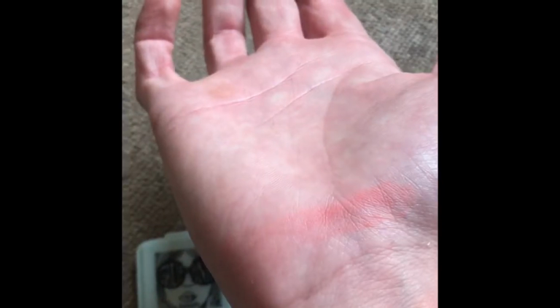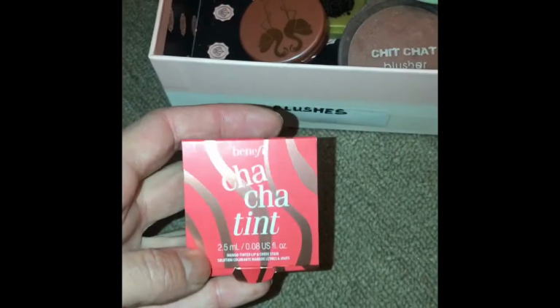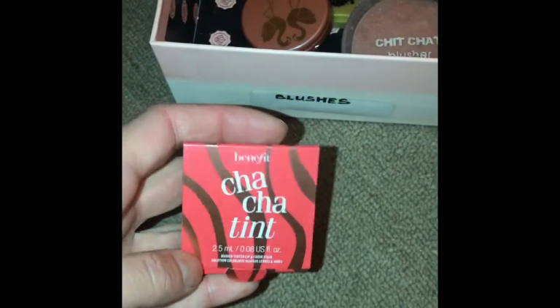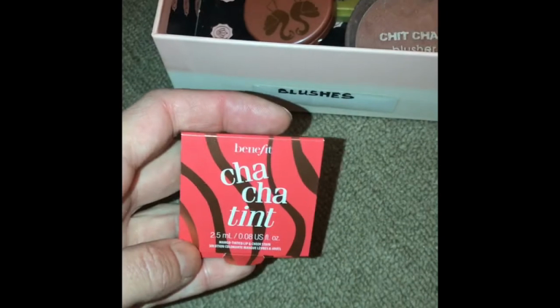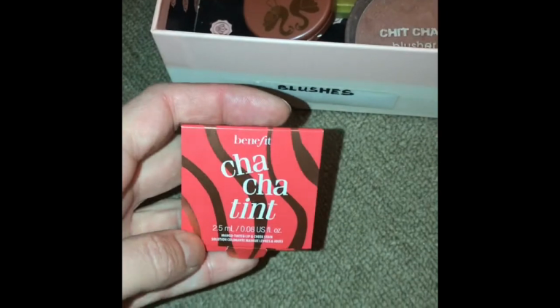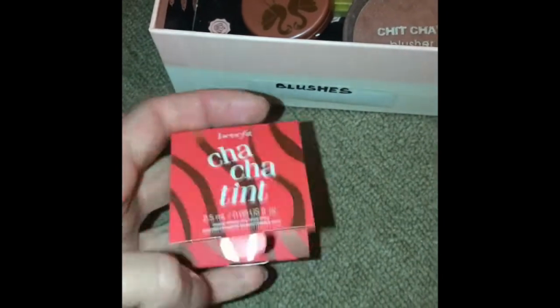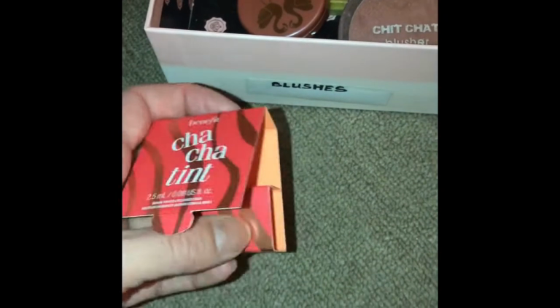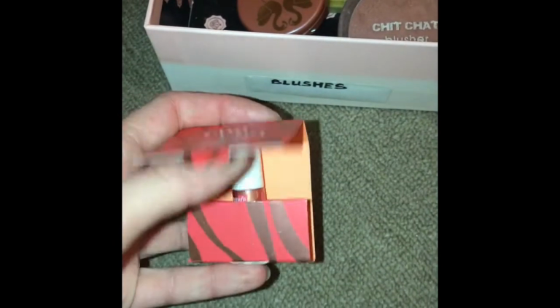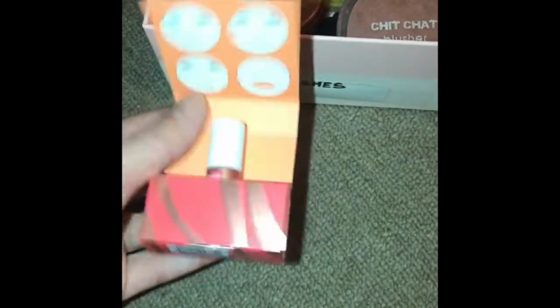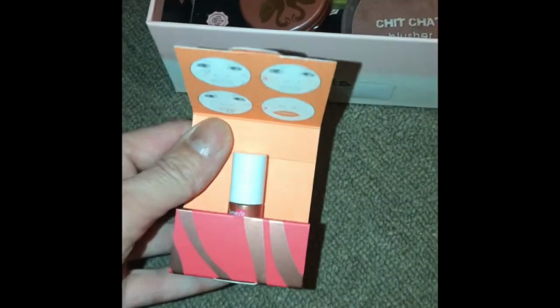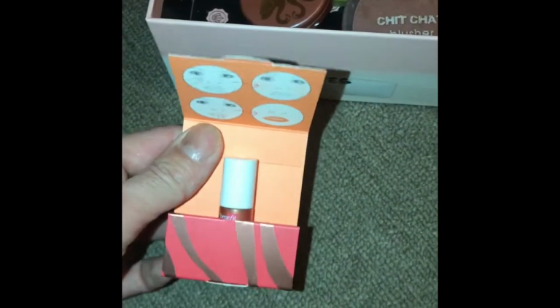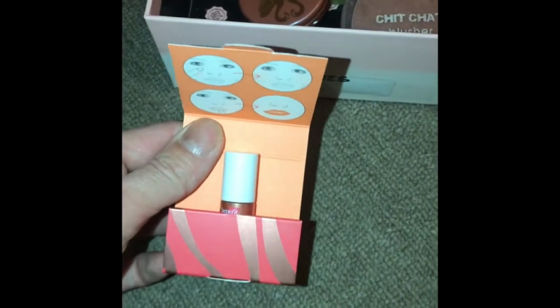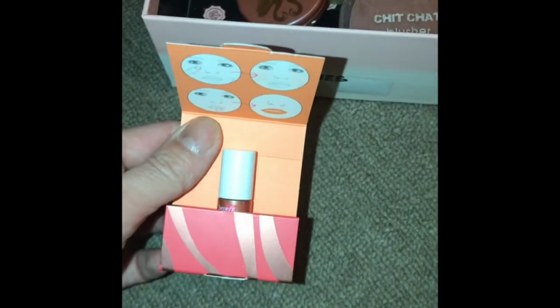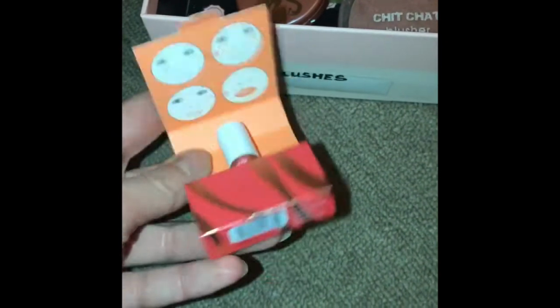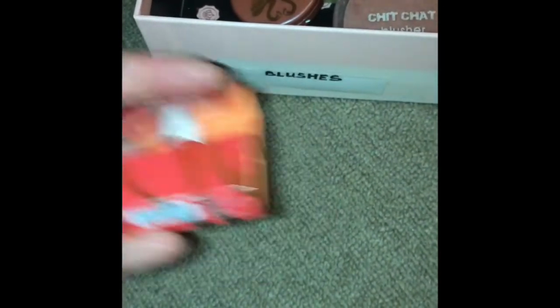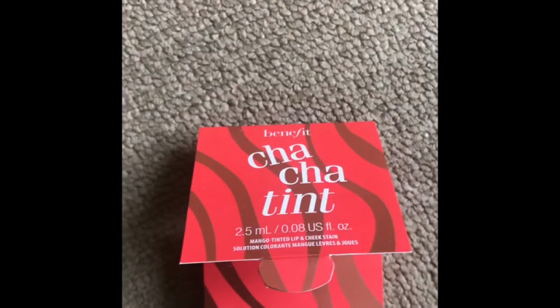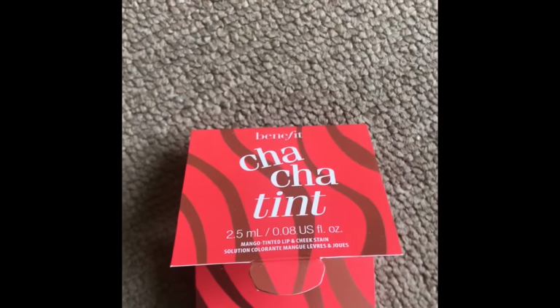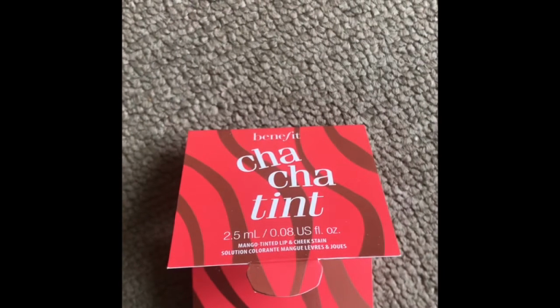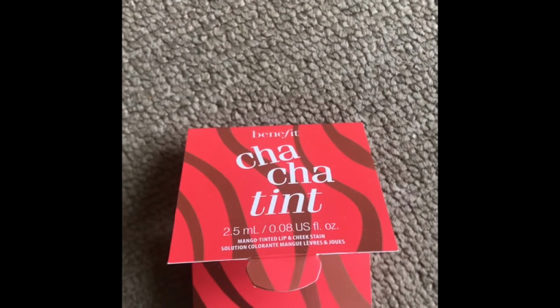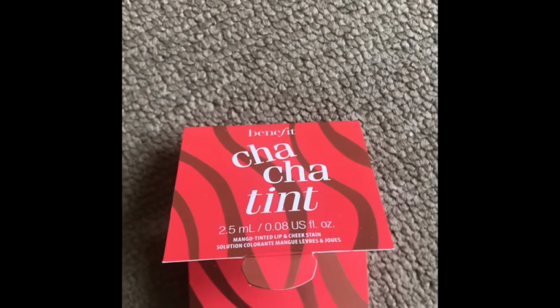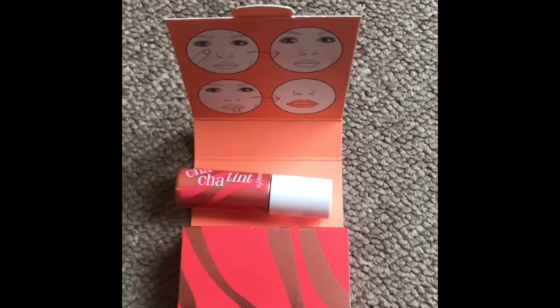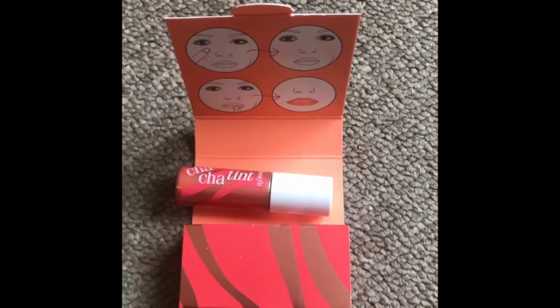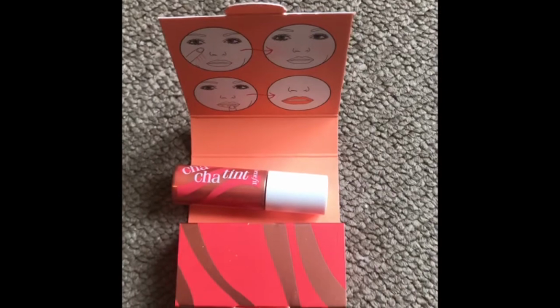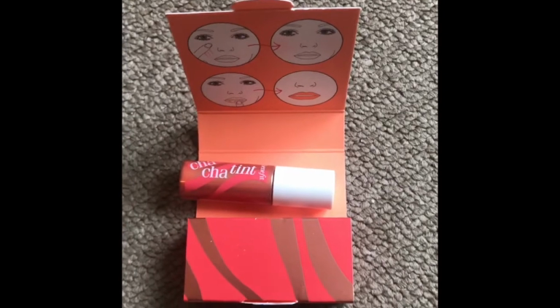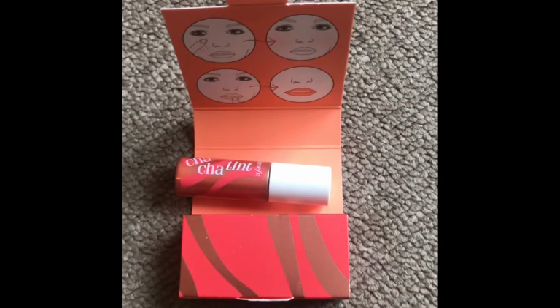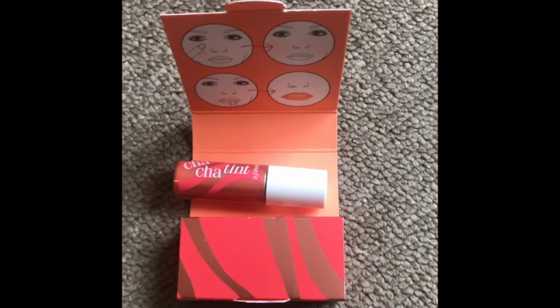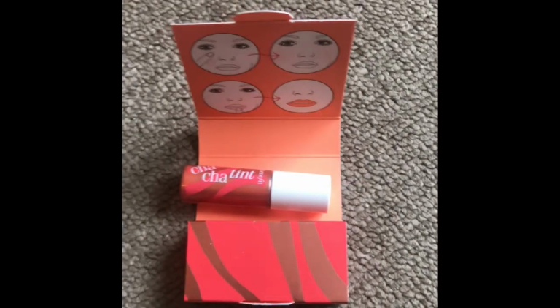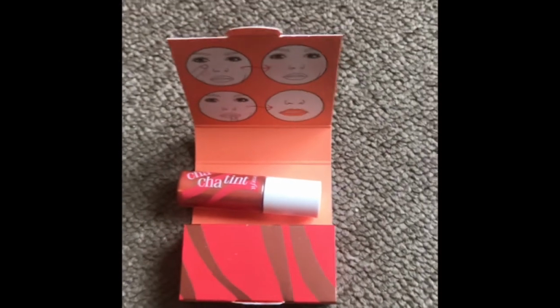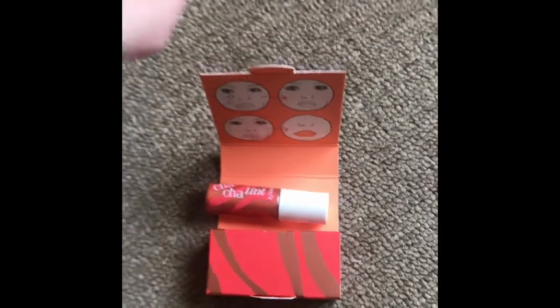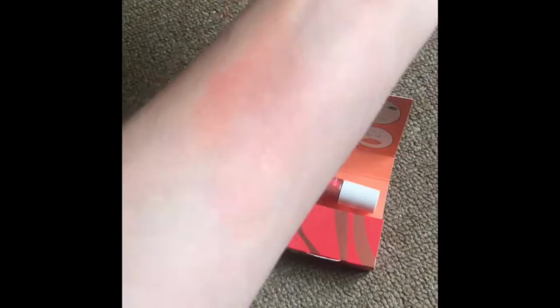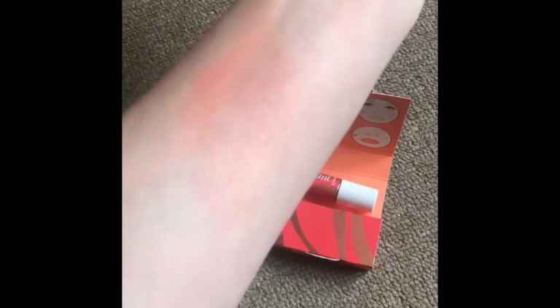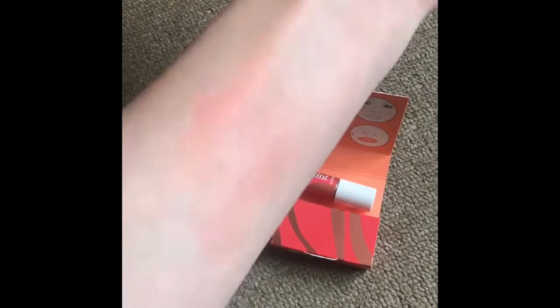Next one is a cream and it's by Benefit. It's the Cha-Cha Tint — it's just a tiny wee sample size.